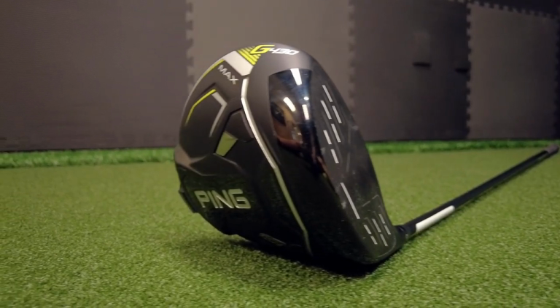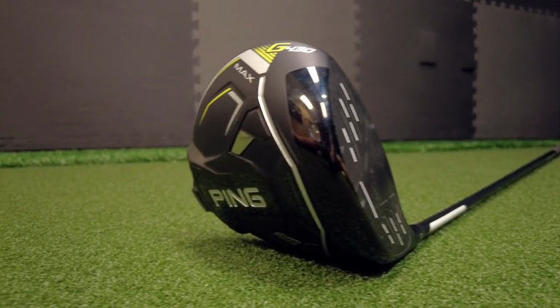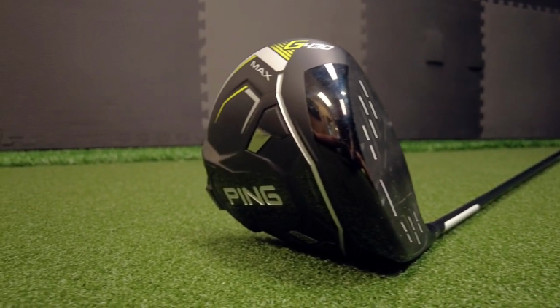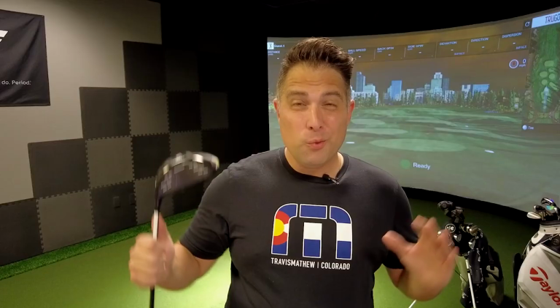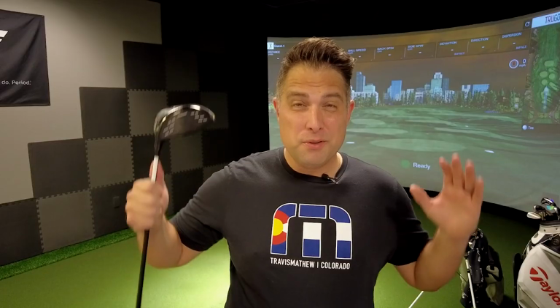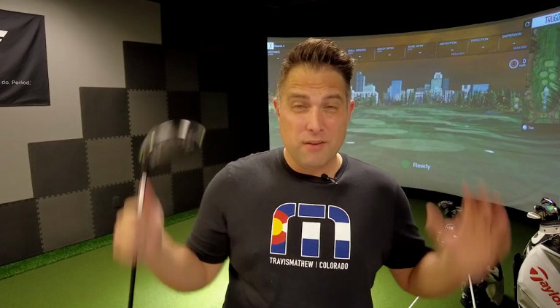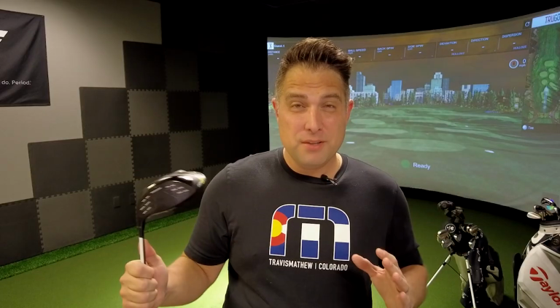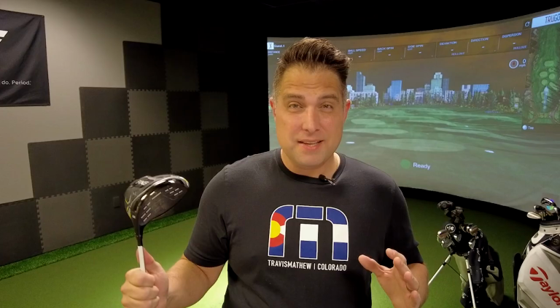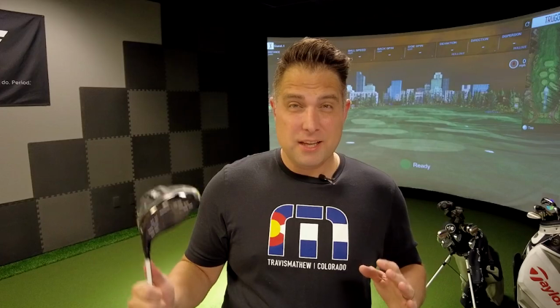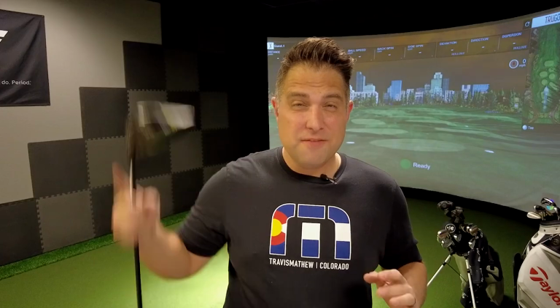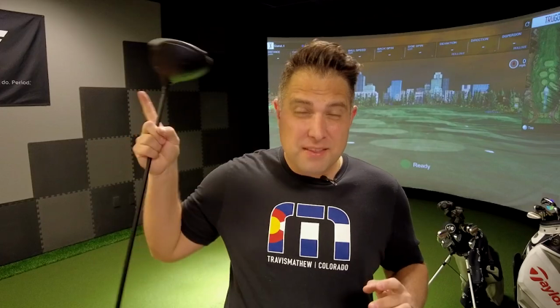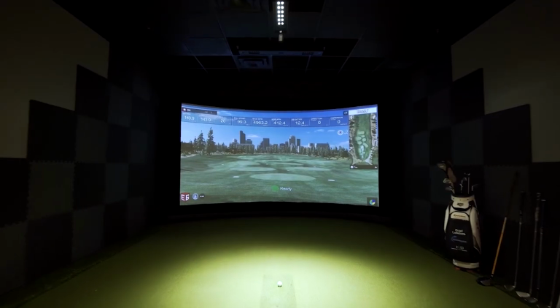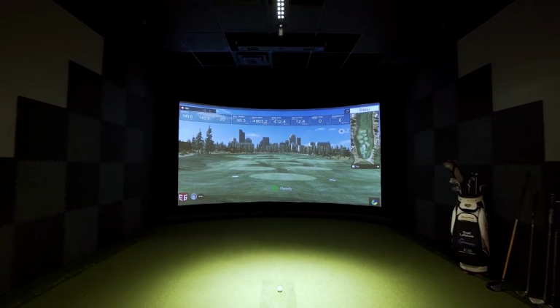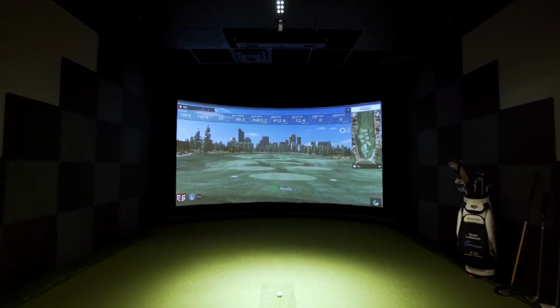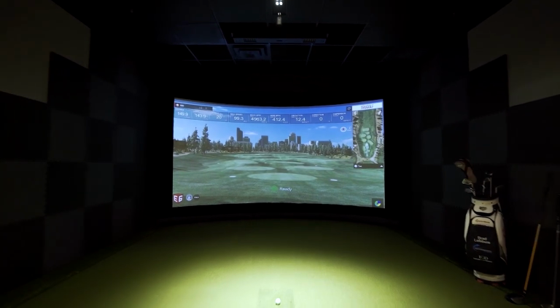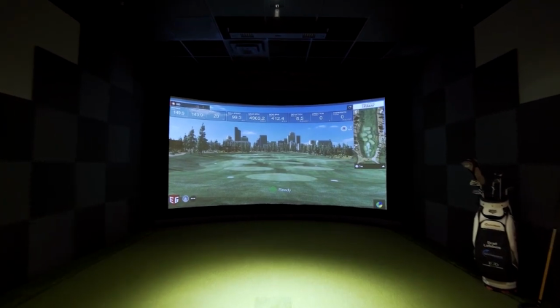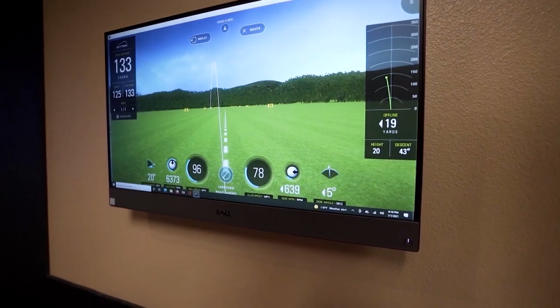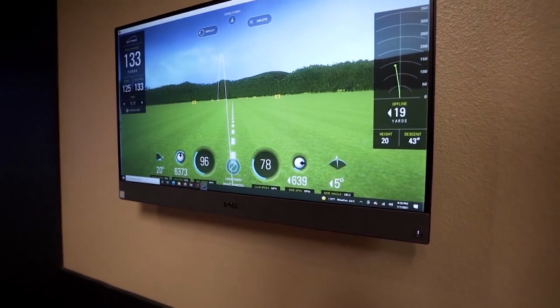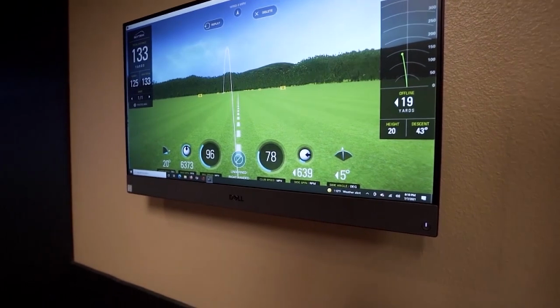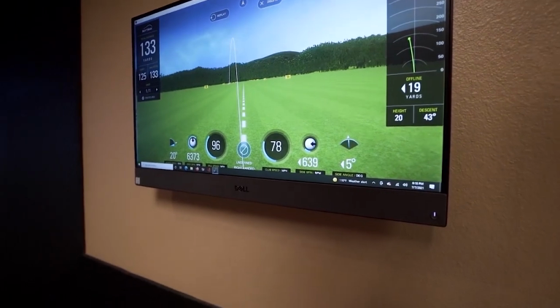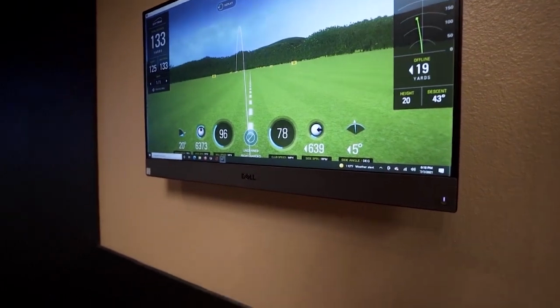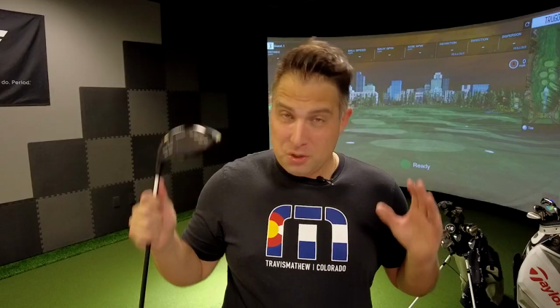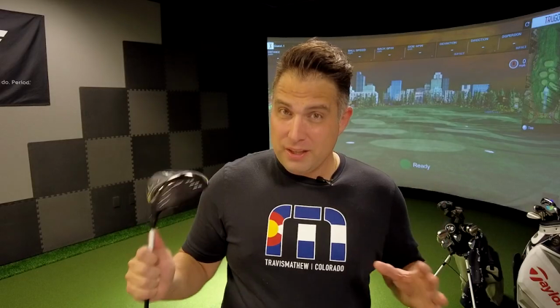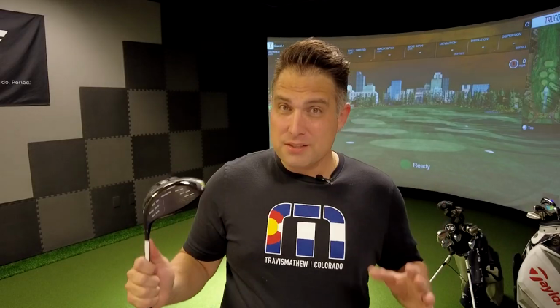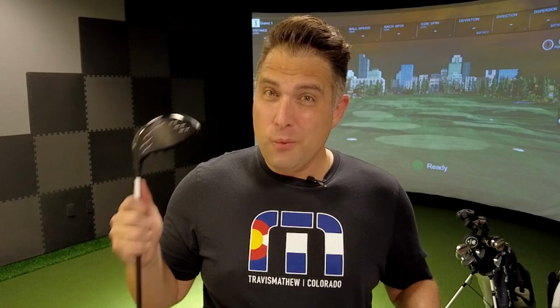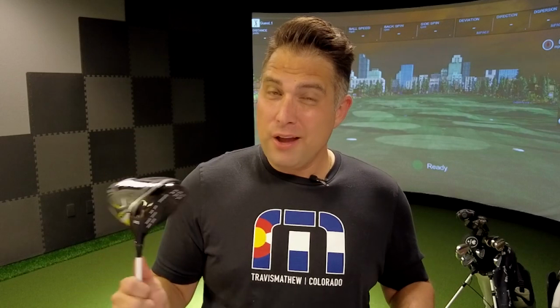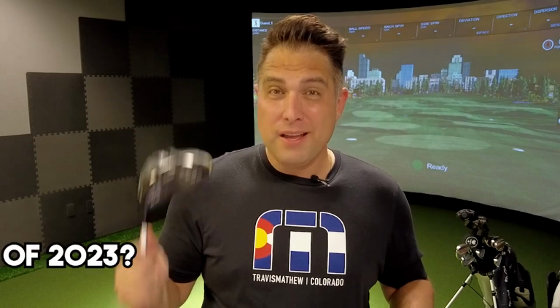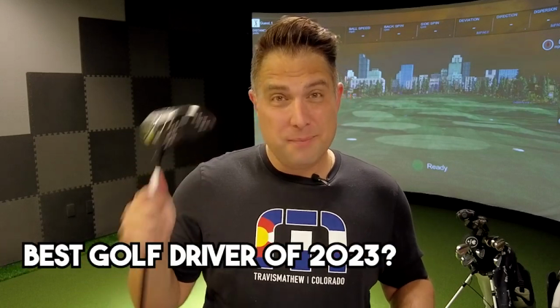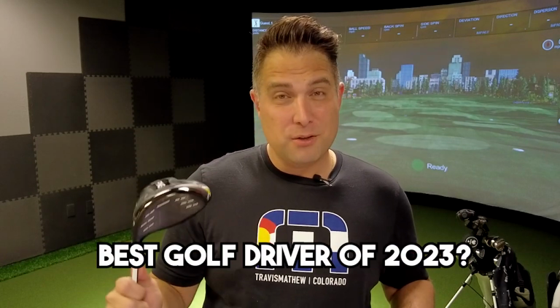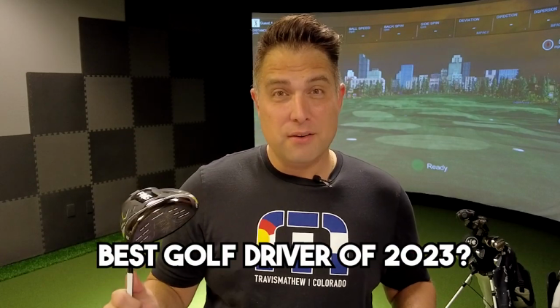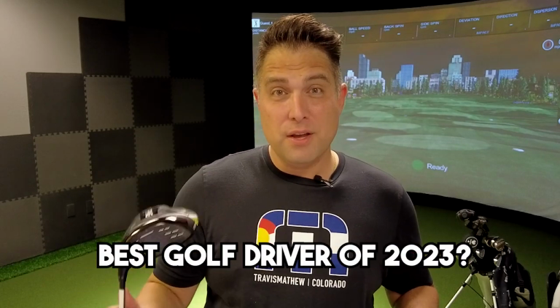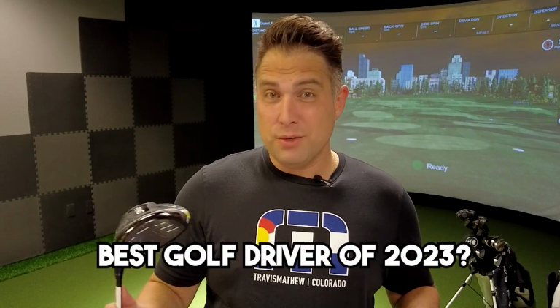In today's video, we're going to put this driver up to the test against a $50,000 professional indoor golf simulator, just to see how good it really is and whether or not it's the best golf driver of 2023.